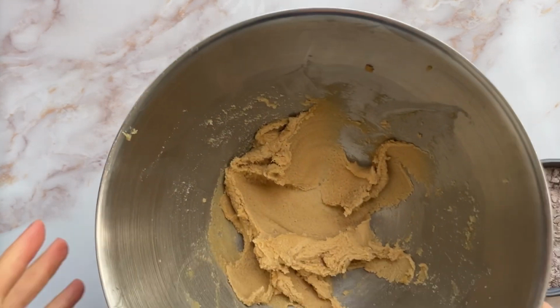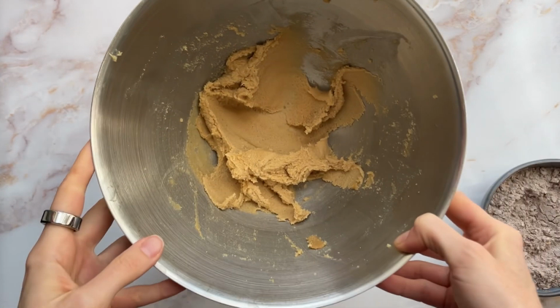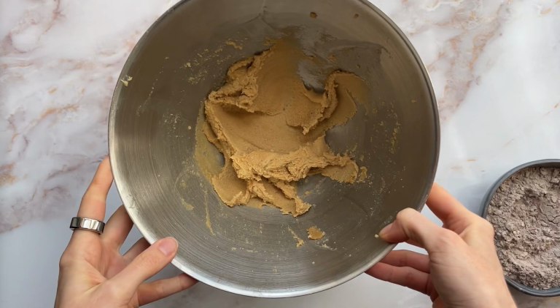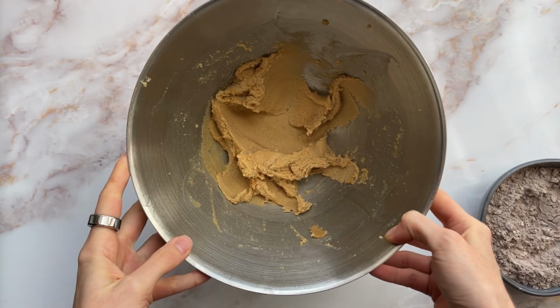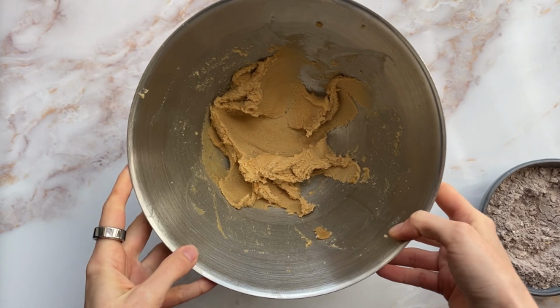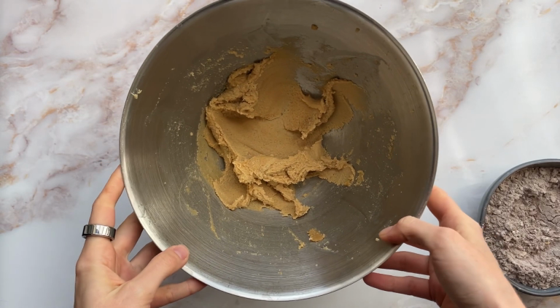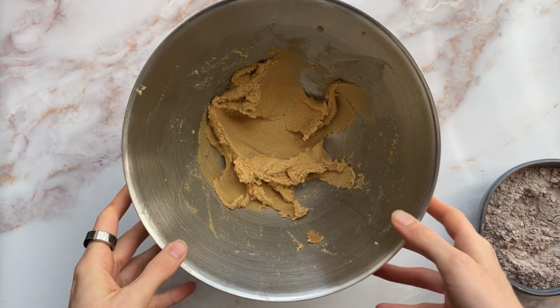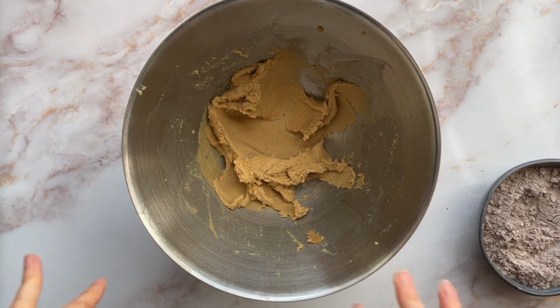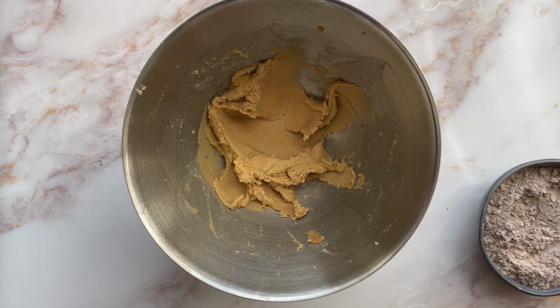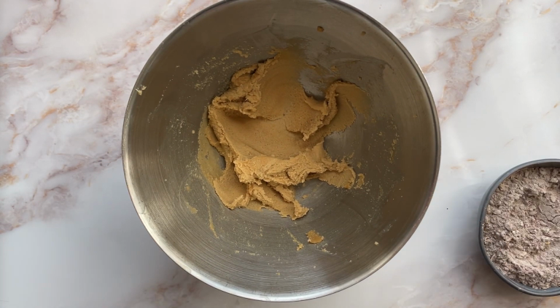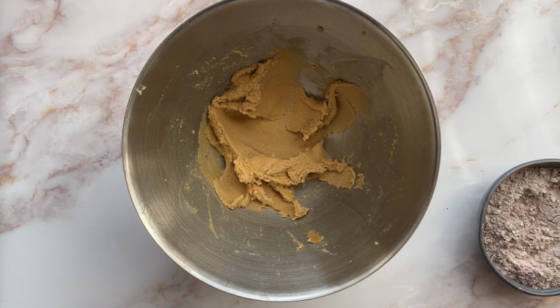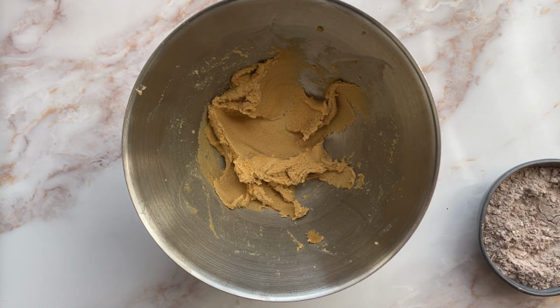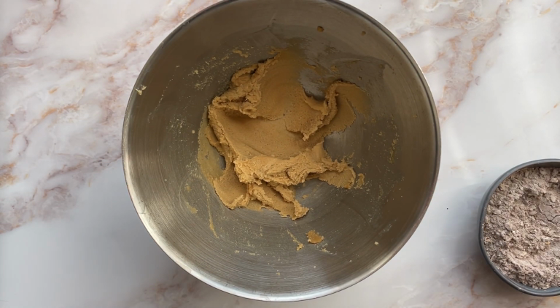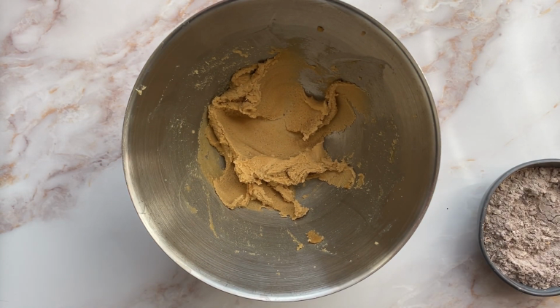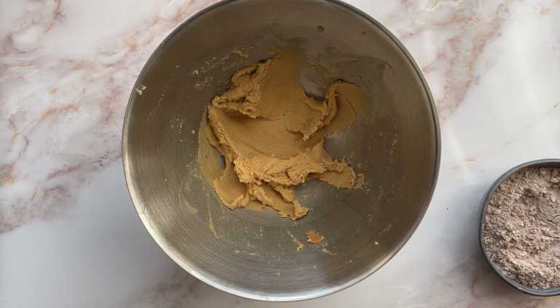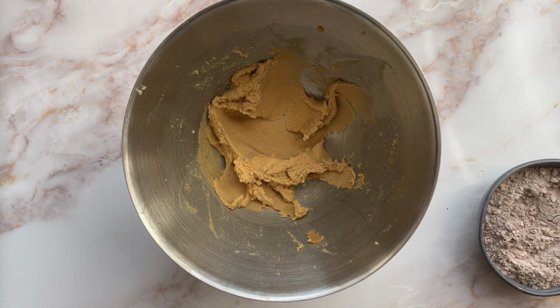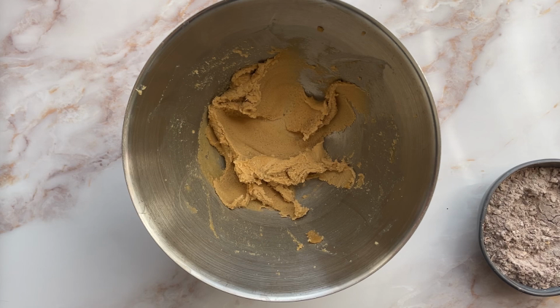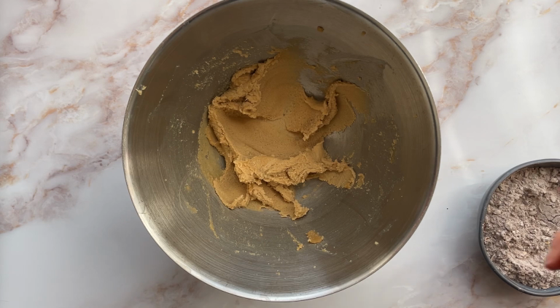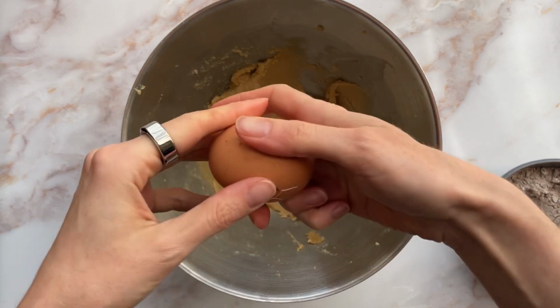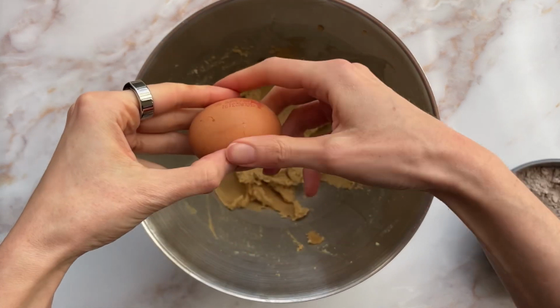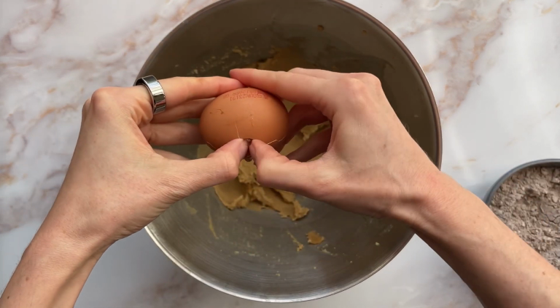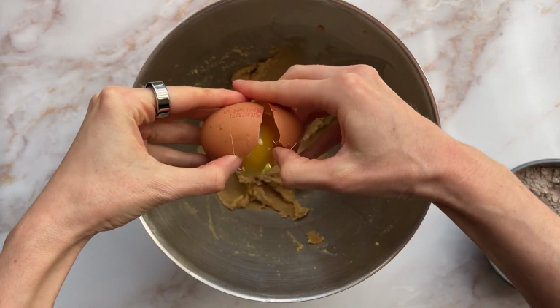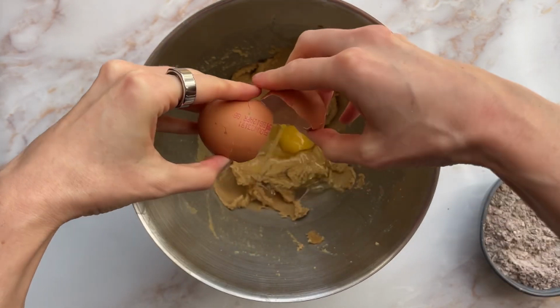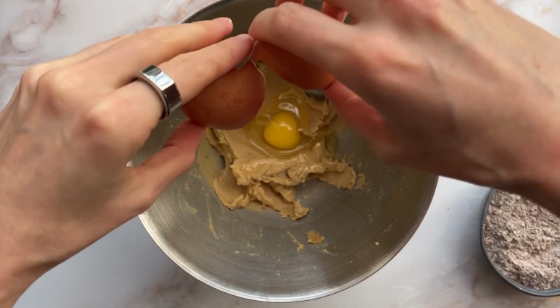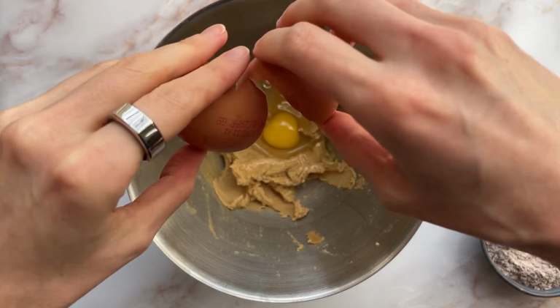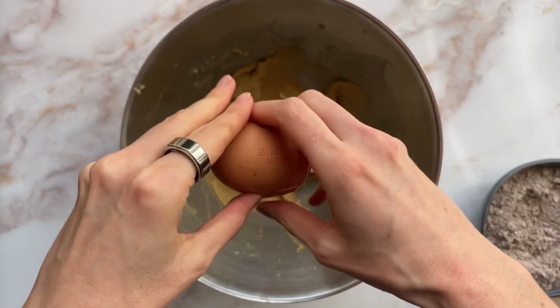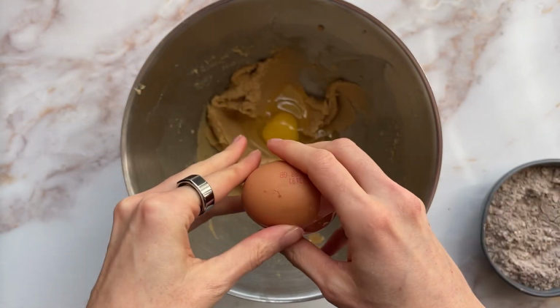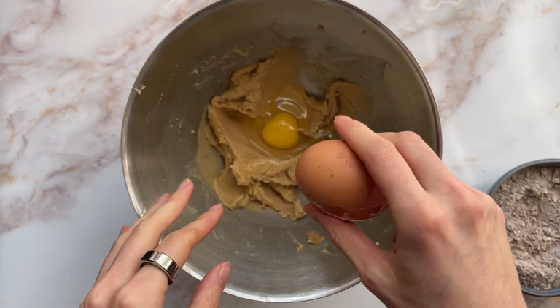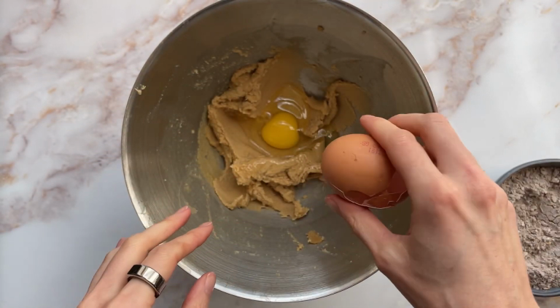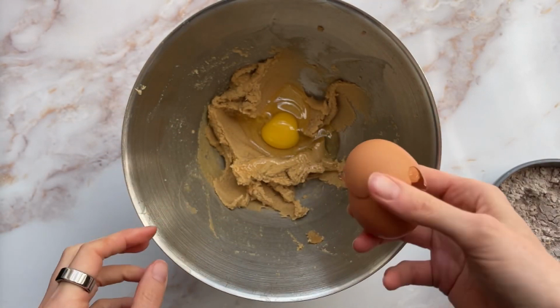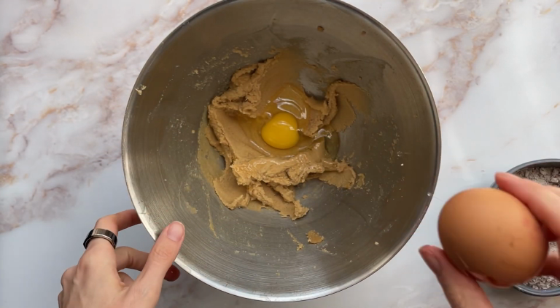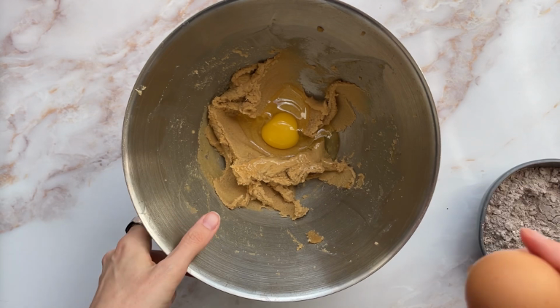So that's been beaten for a few minutes — it's a bit paler, a bit creamier — so now we add the egg. And then that gets beaten again.